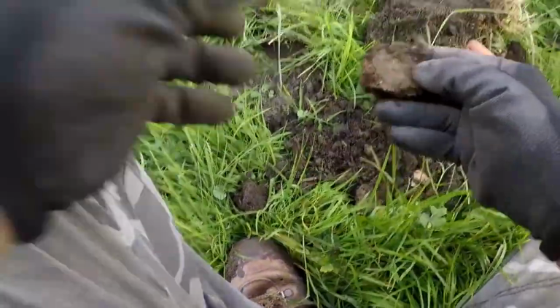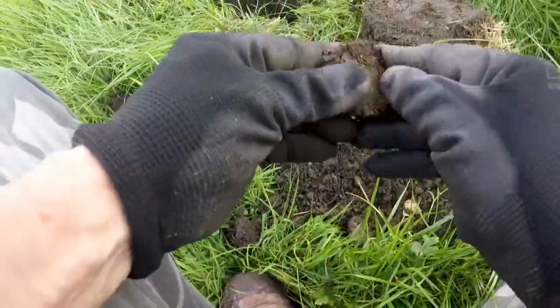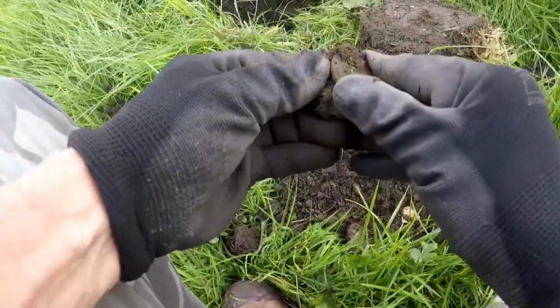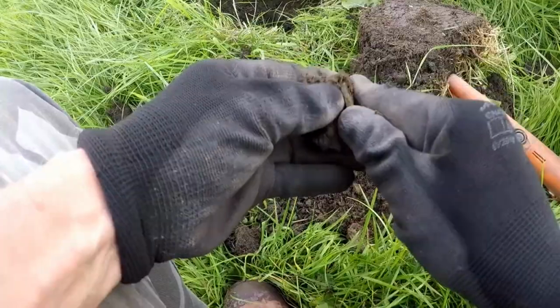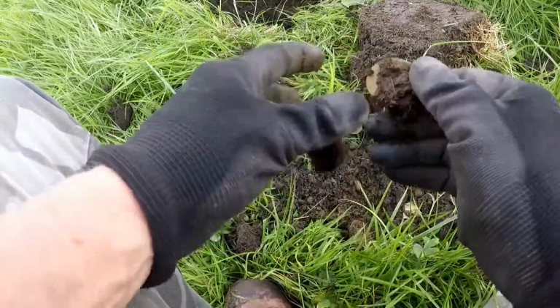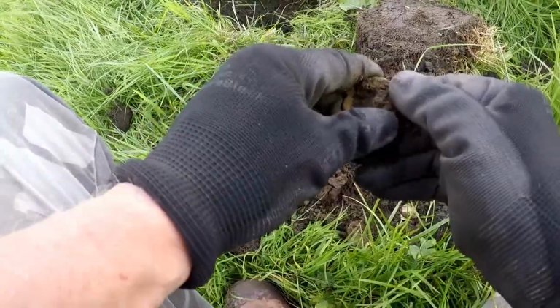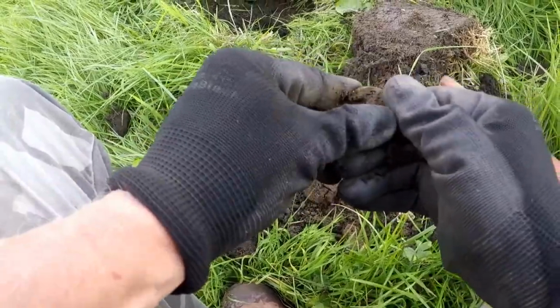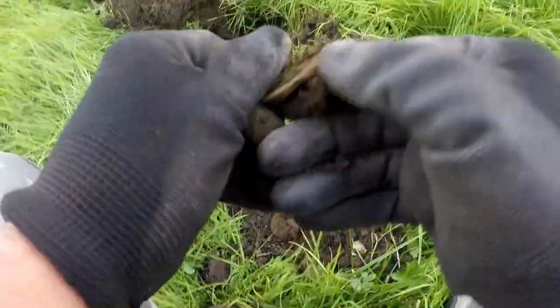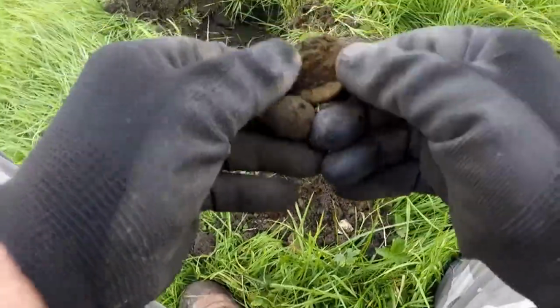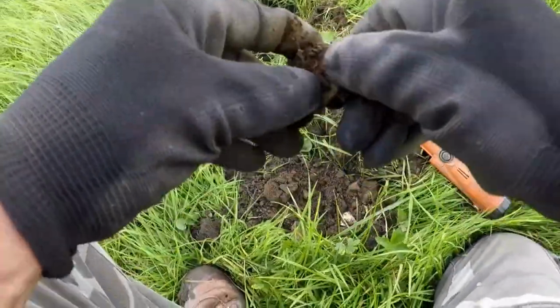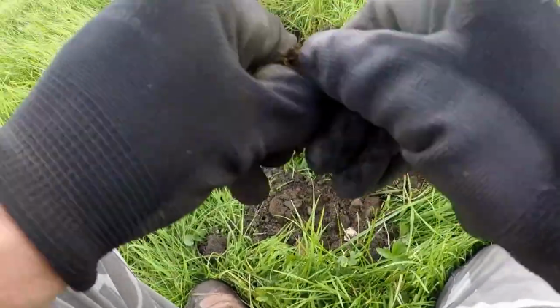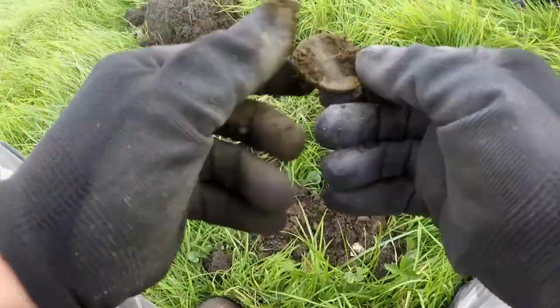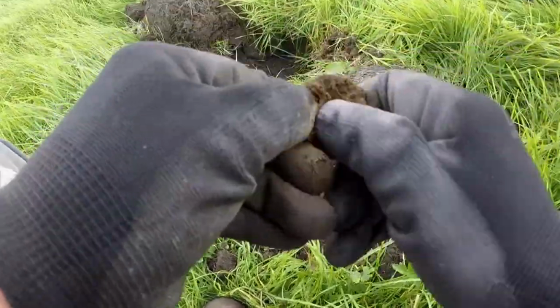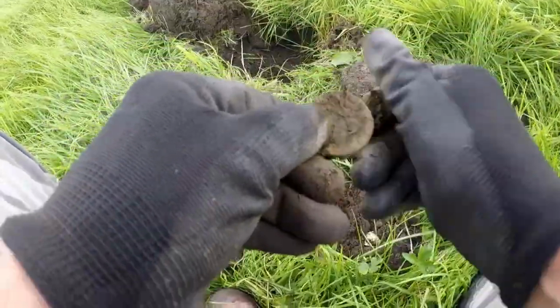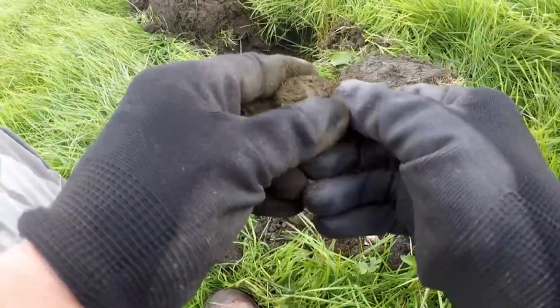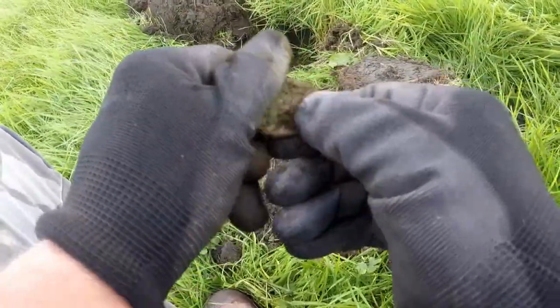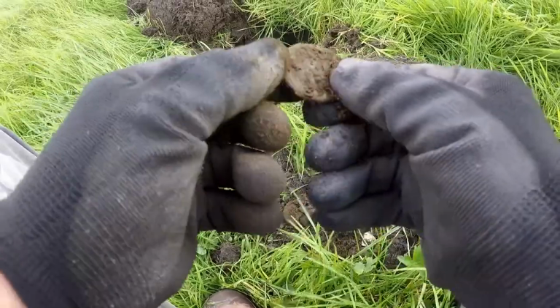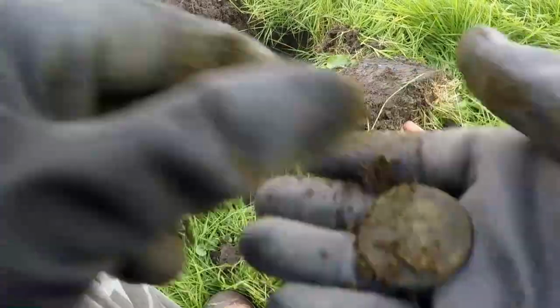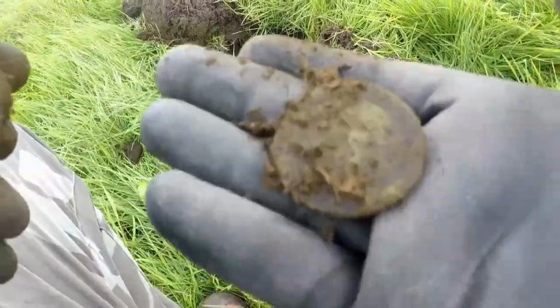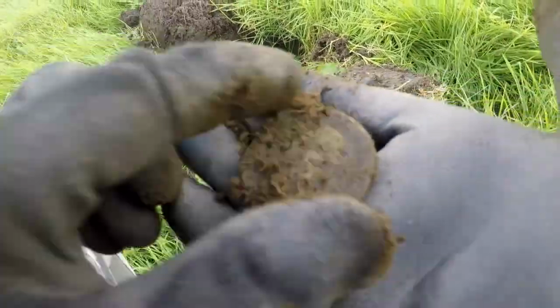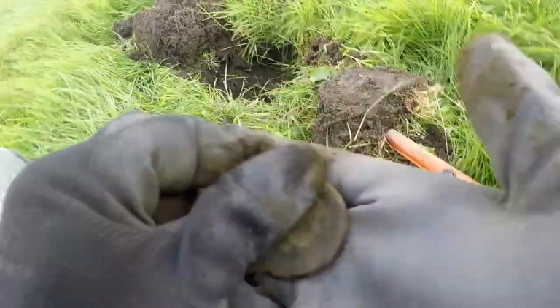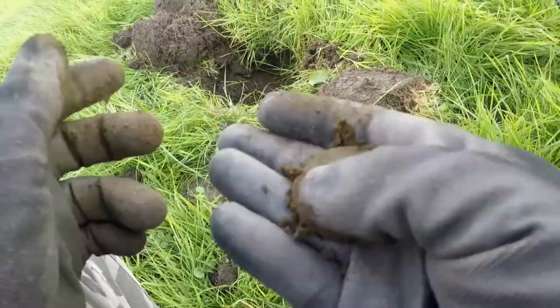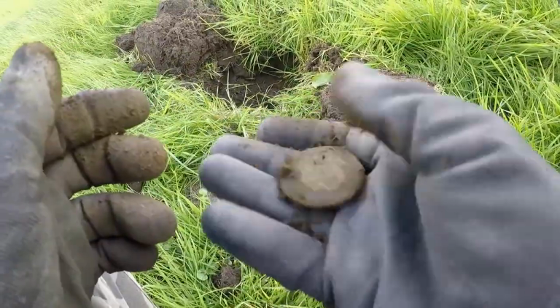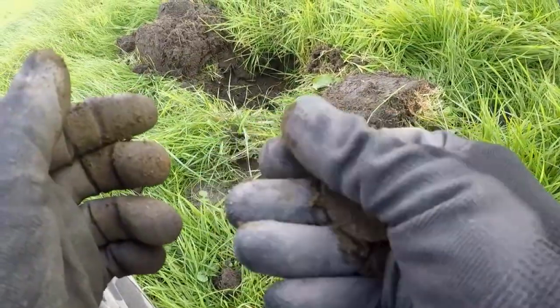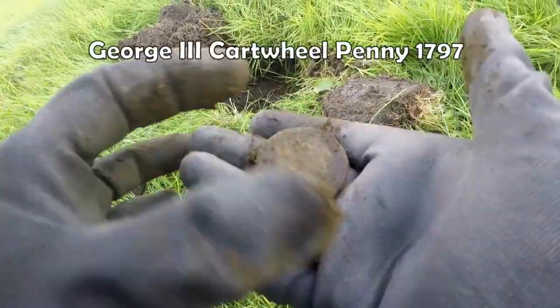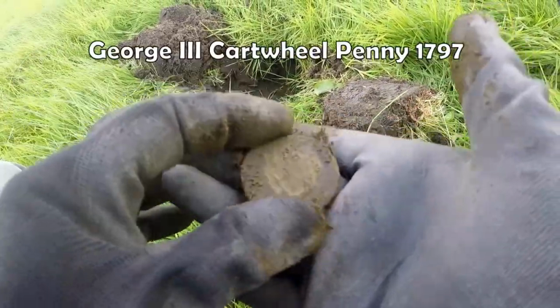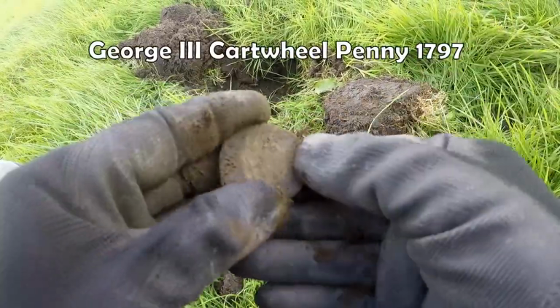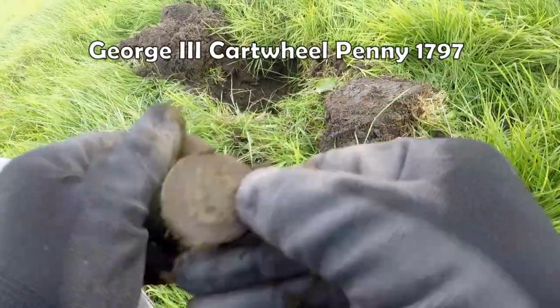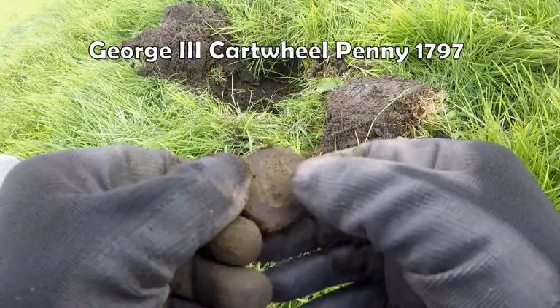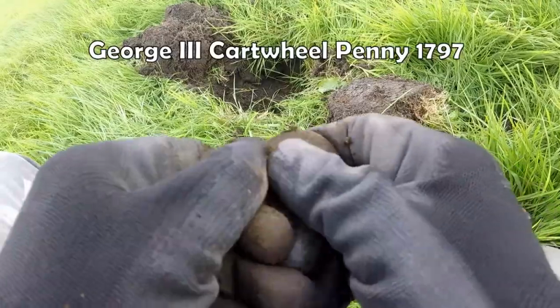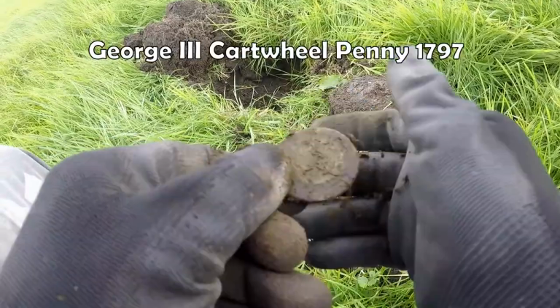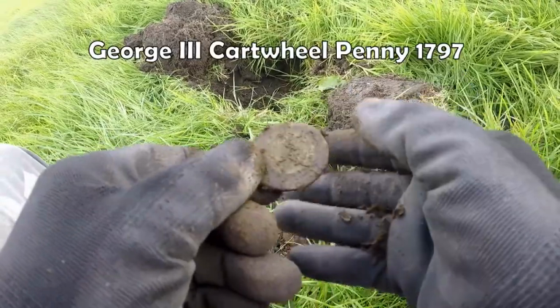Well it is - a cartwheel. Oh yes, it is a cartwheel penny! Look at that - cartwheel penny. We're right about that.